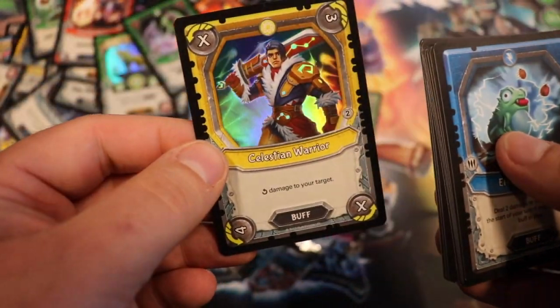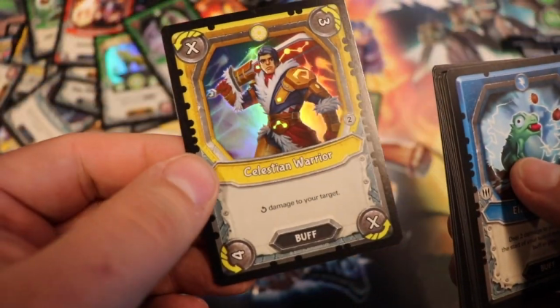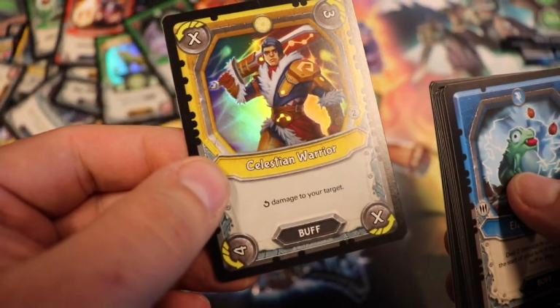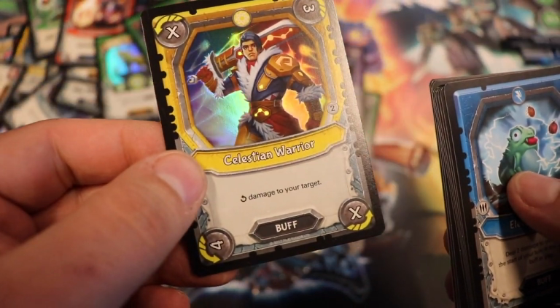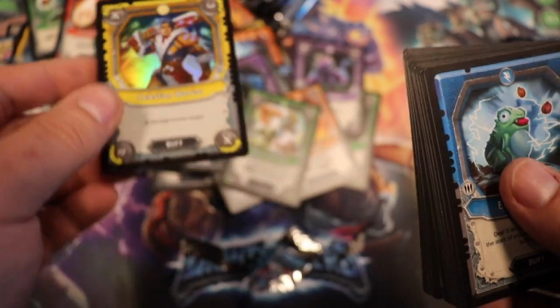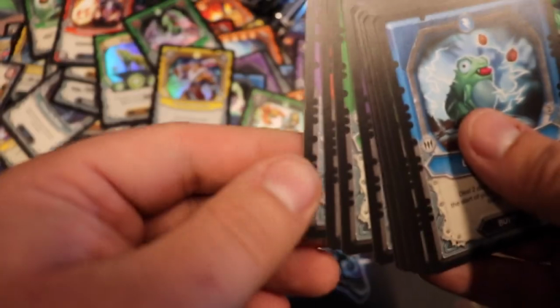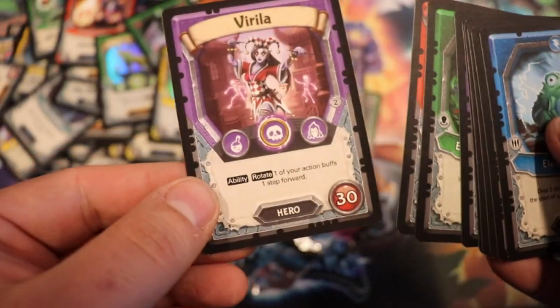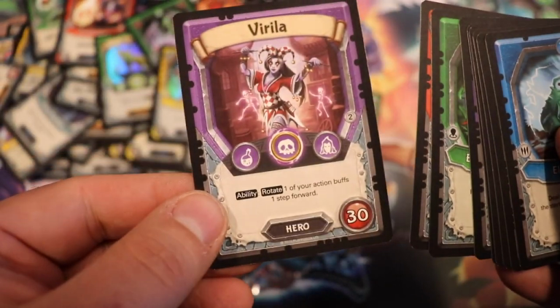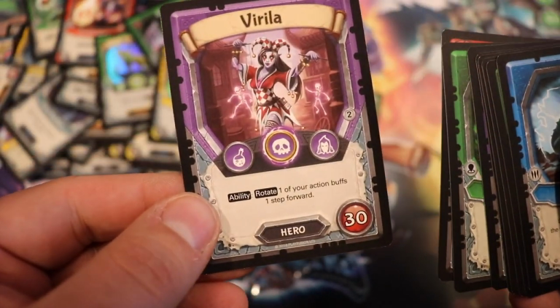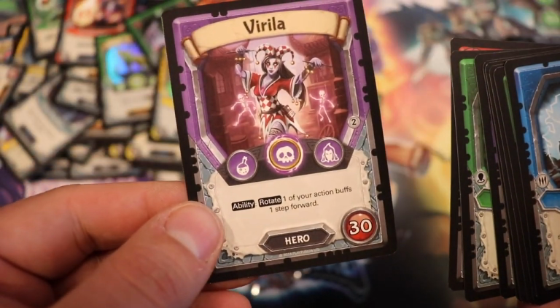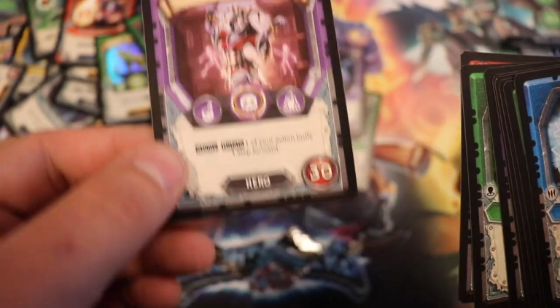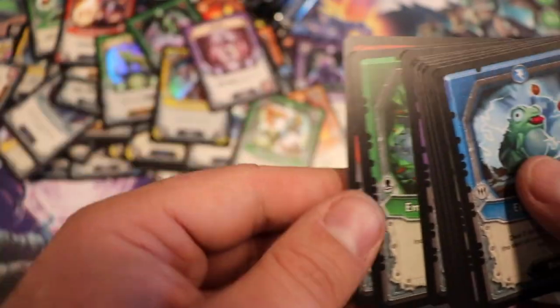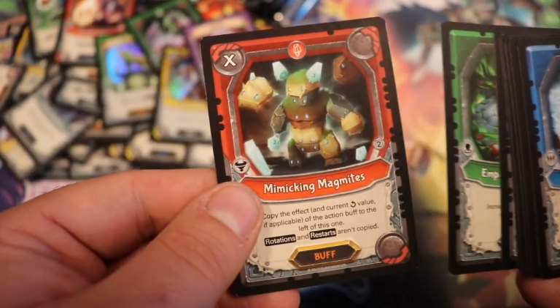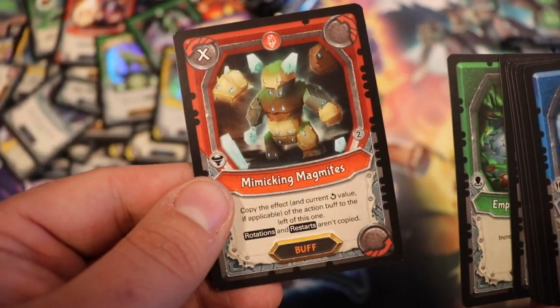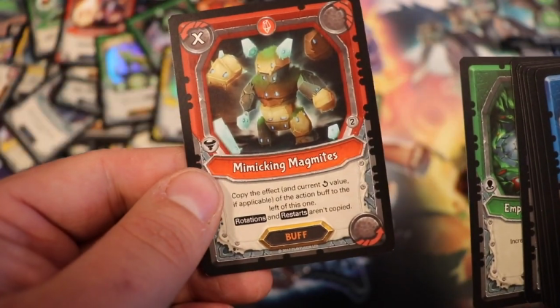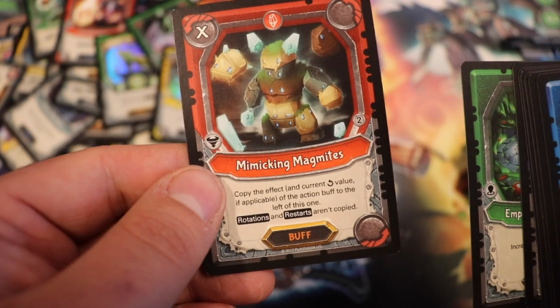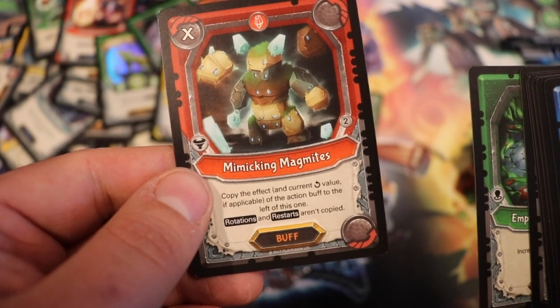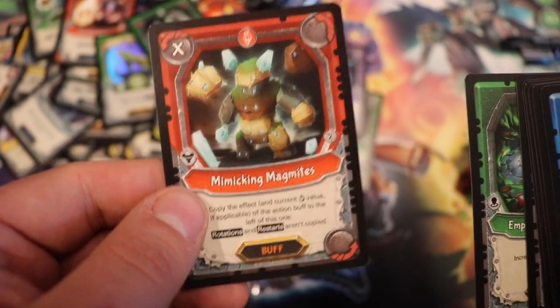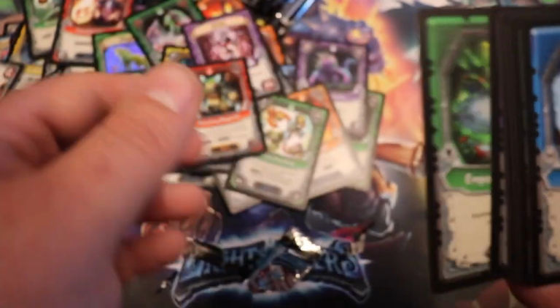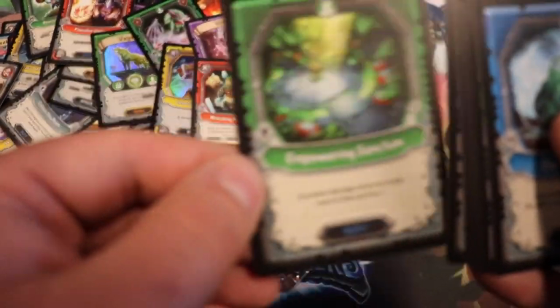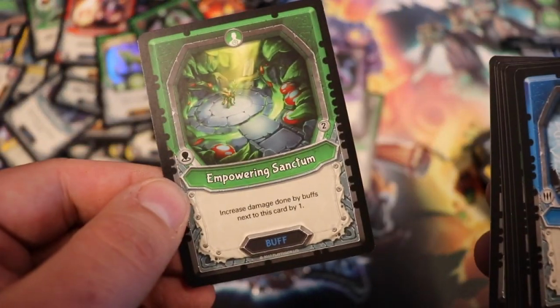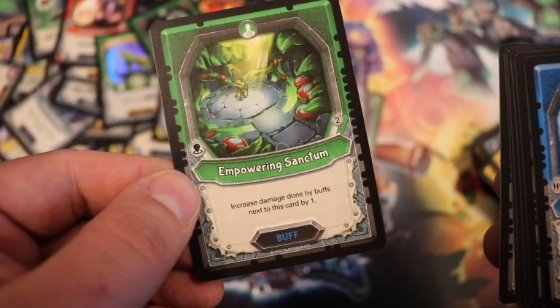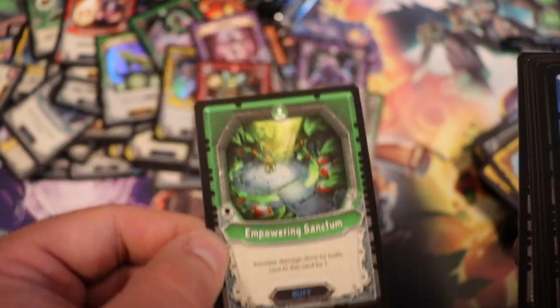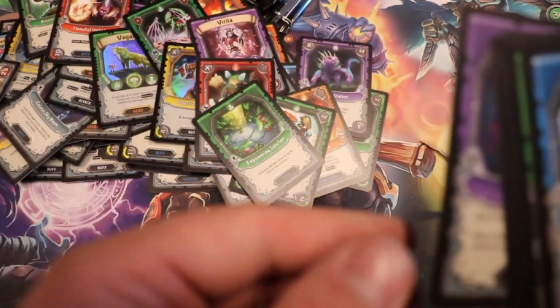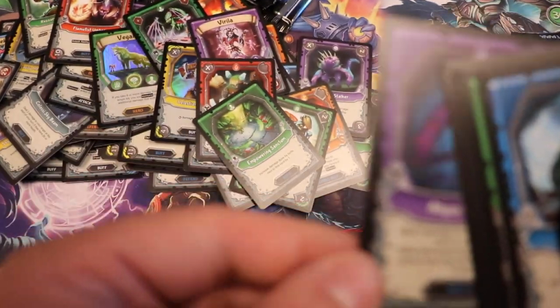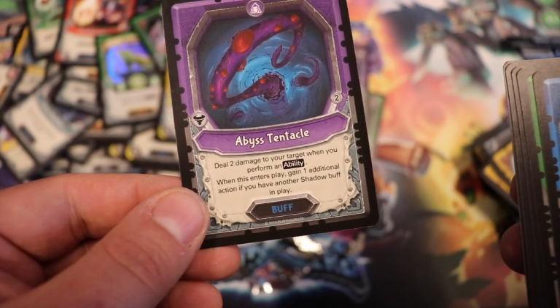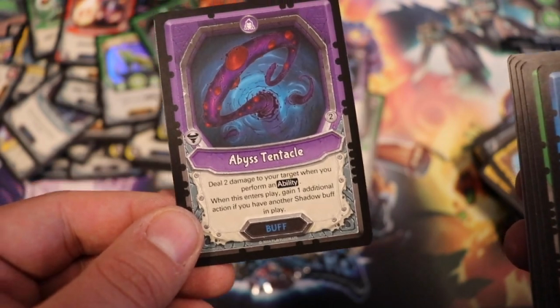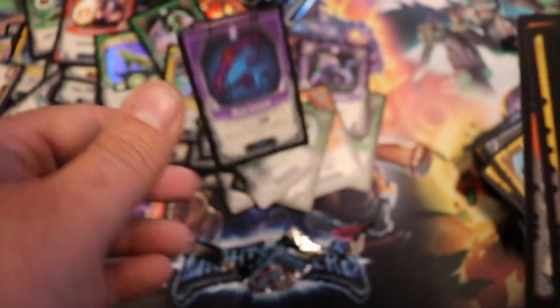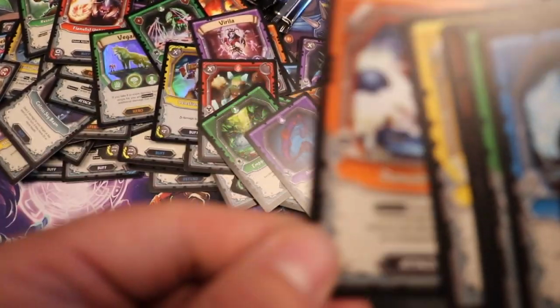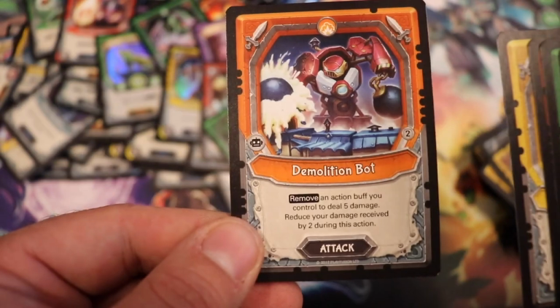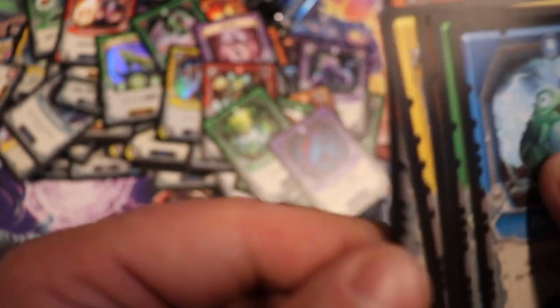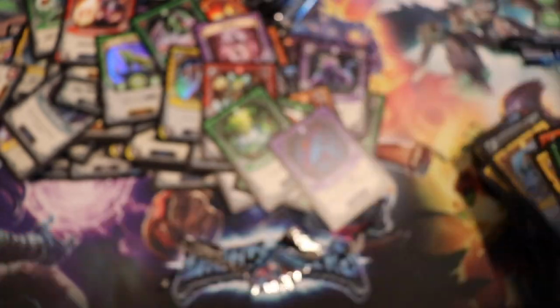Foil: Celestial Warrior. We have Varilla, a hero. Our rare is a Mimicking Magmites, then we have an Empowering Sanctum, an Abyss Tentacle, and the rest are common.